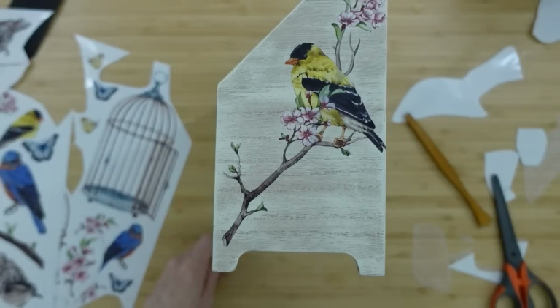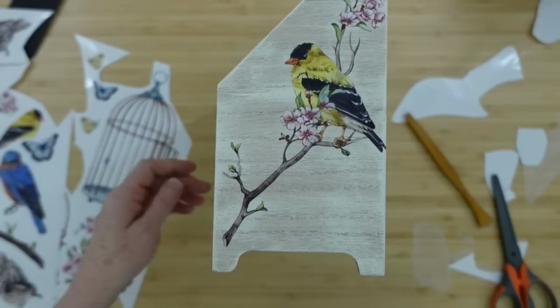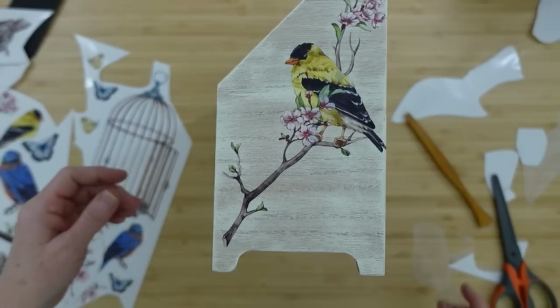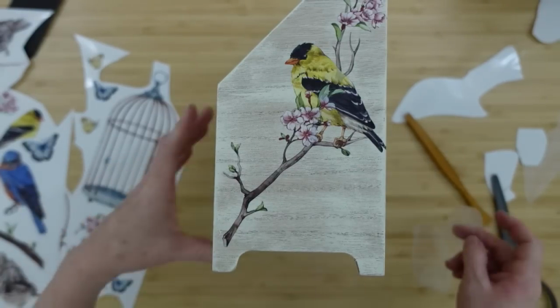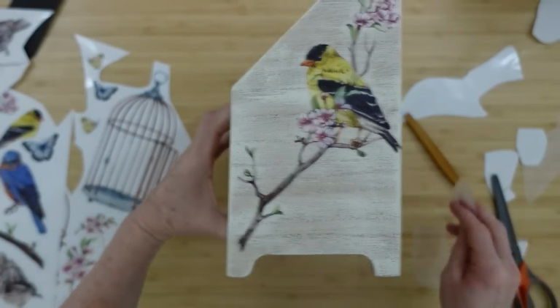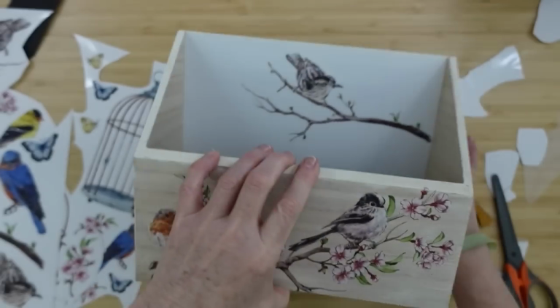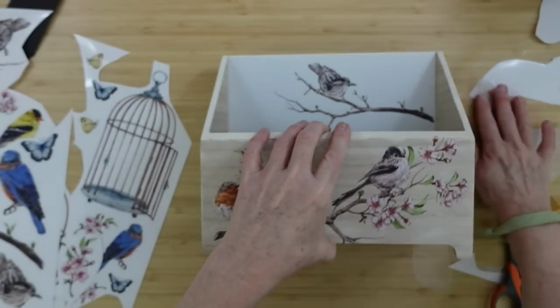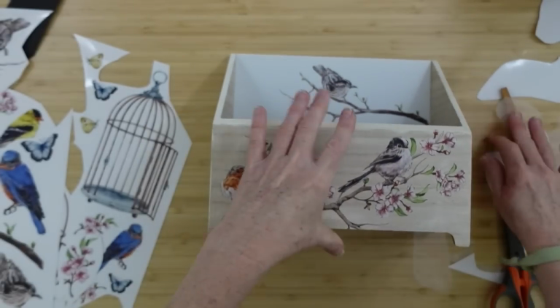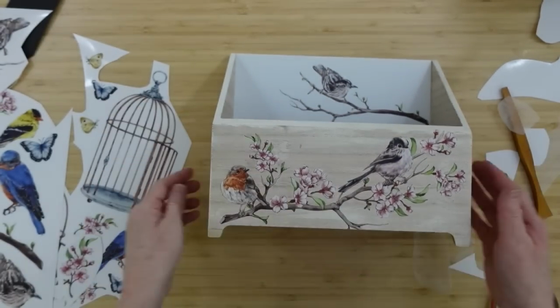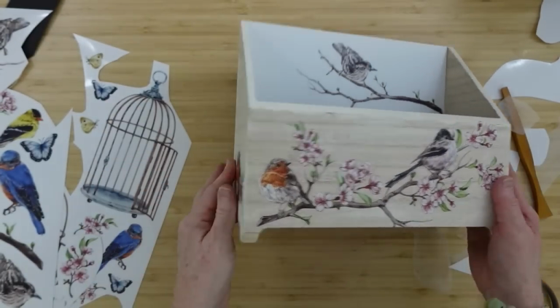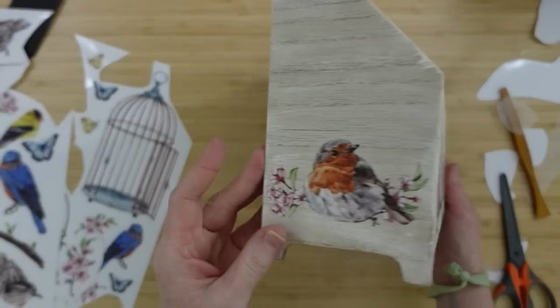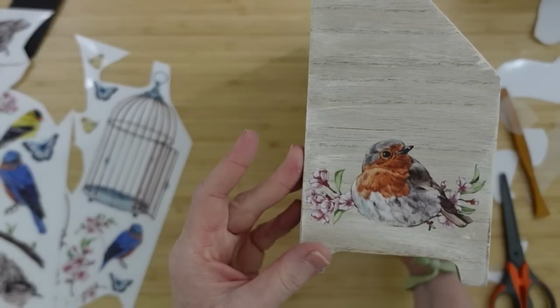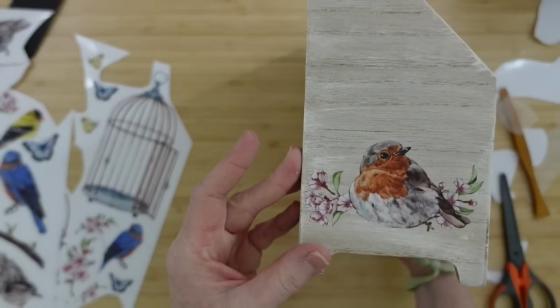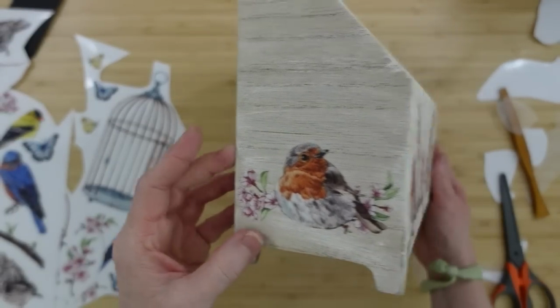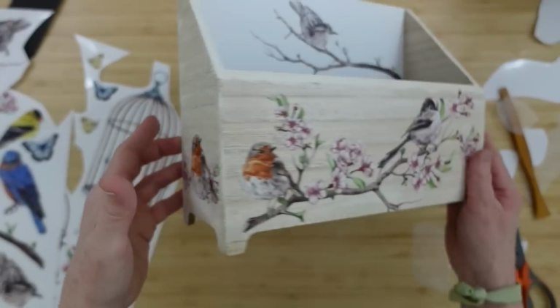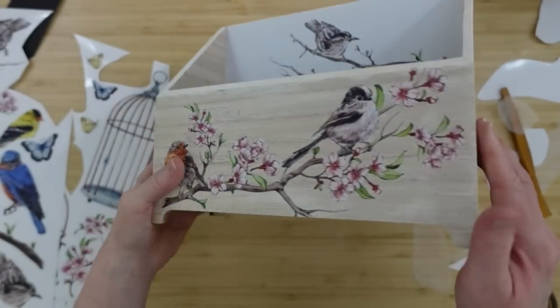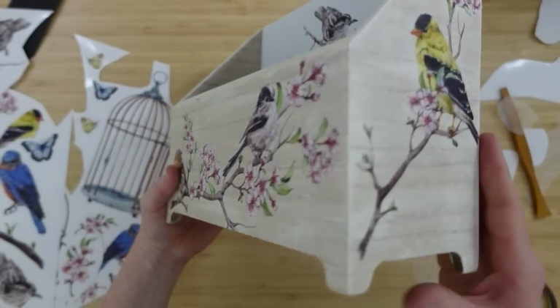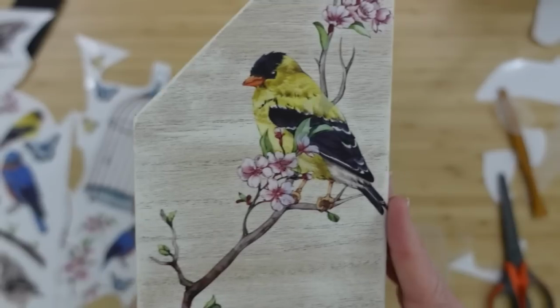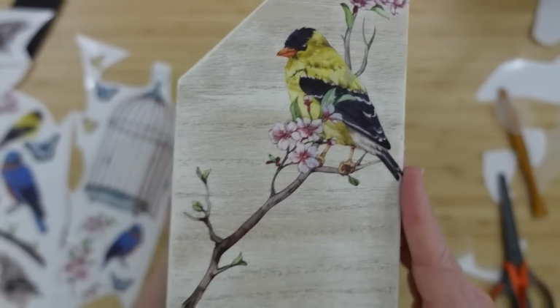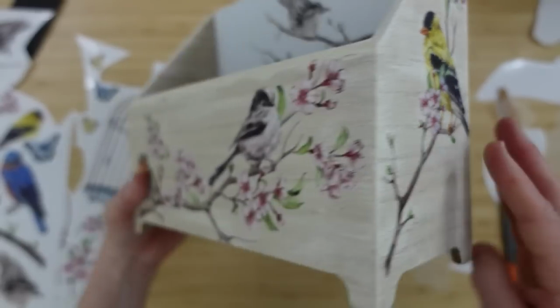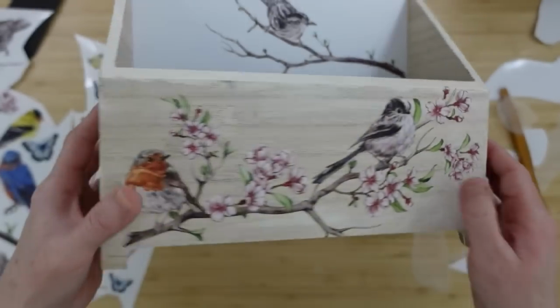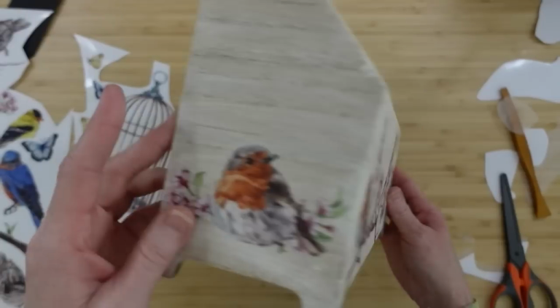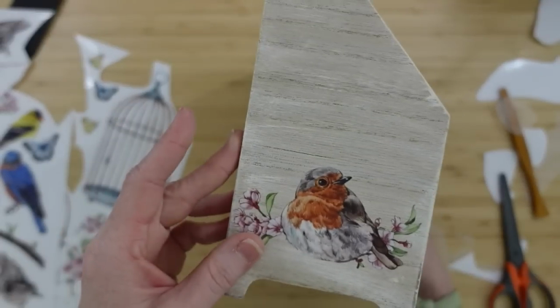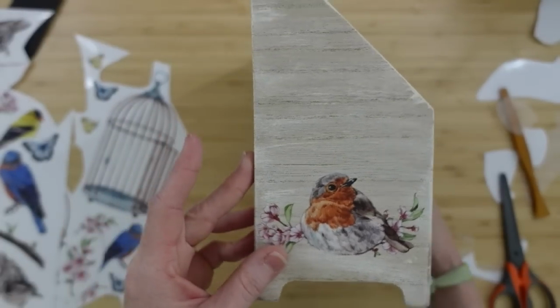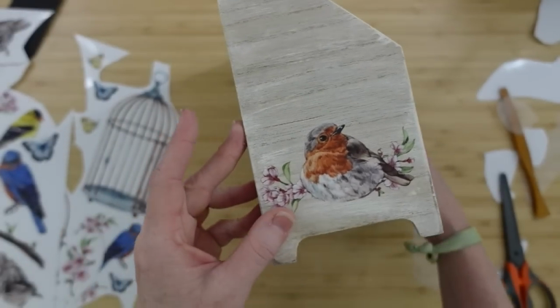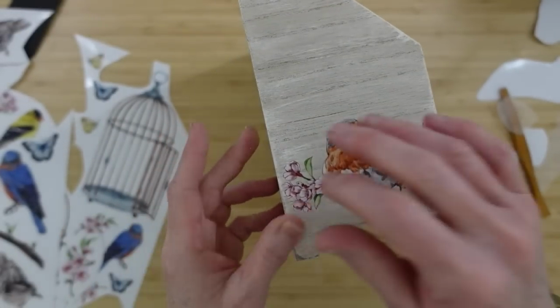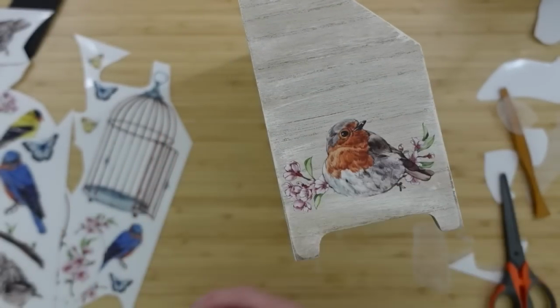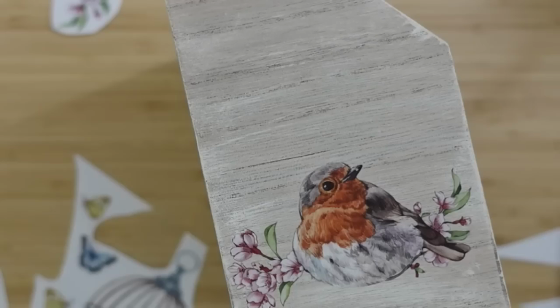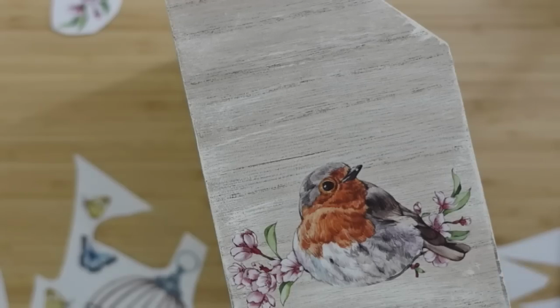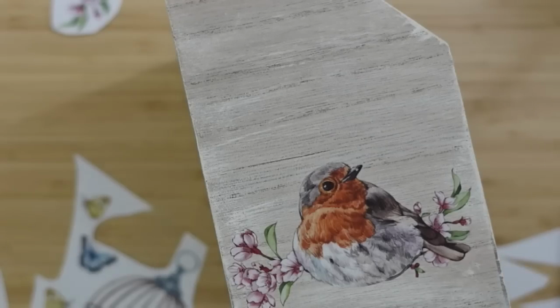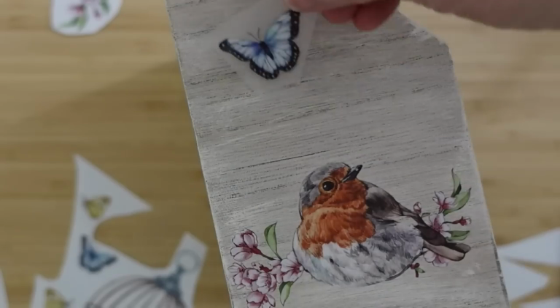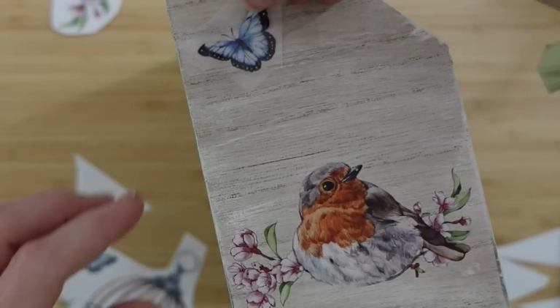I don't want it to look sloppy — we want this to look high quality. So we've got our blossoms here, we've got our birds here. Let's add those butterflies.